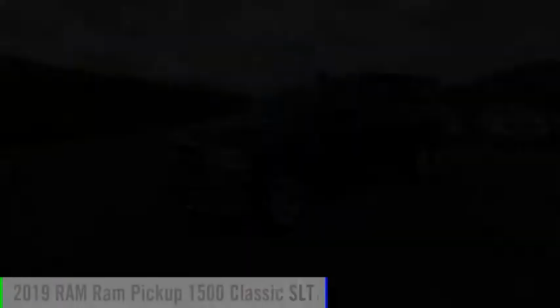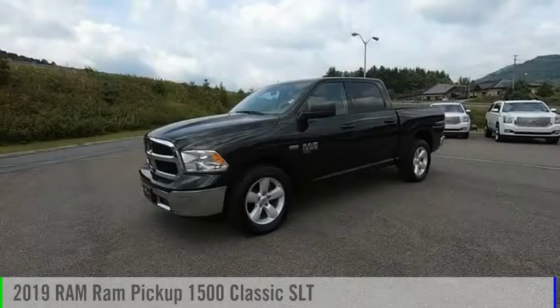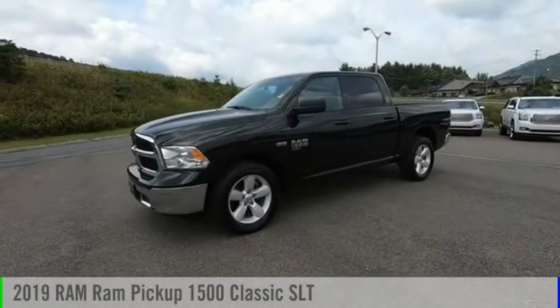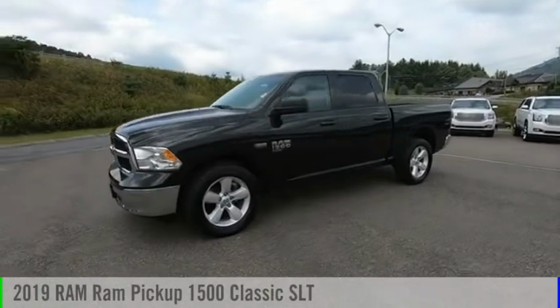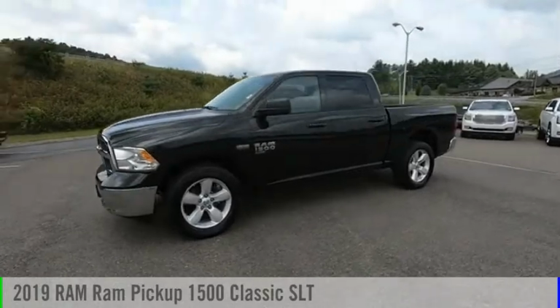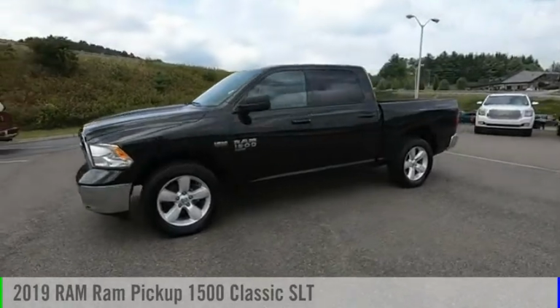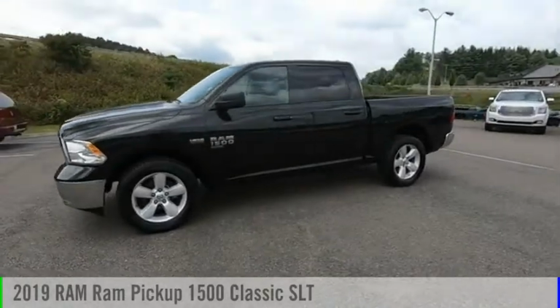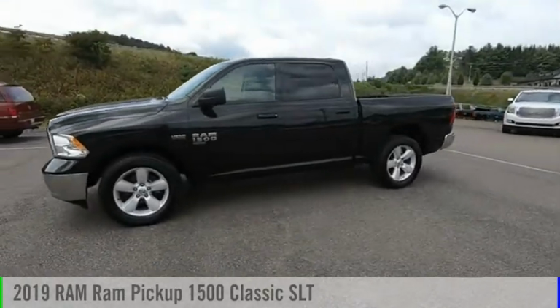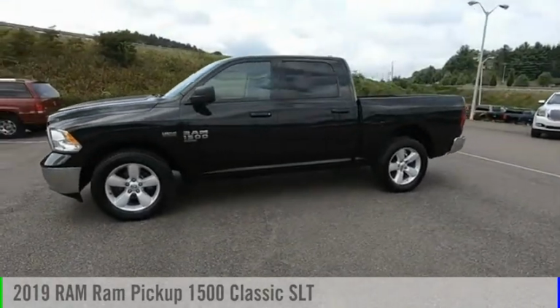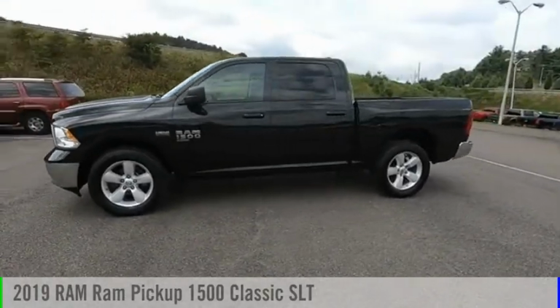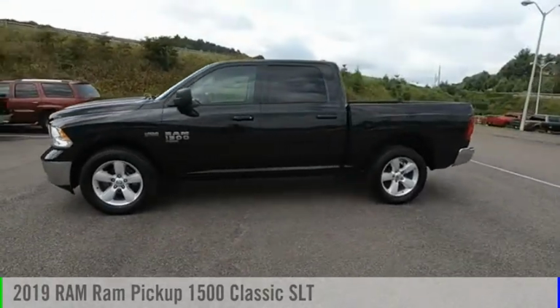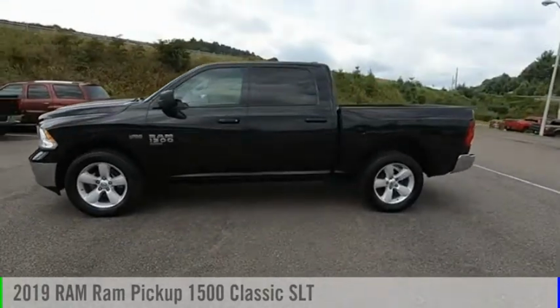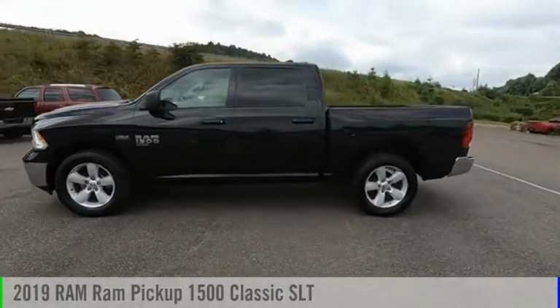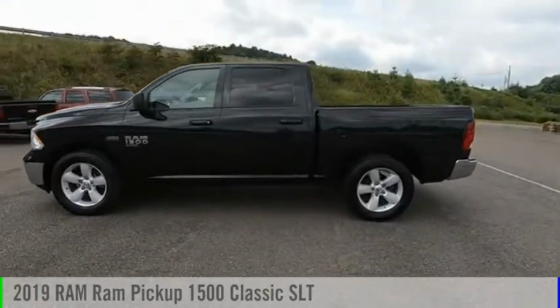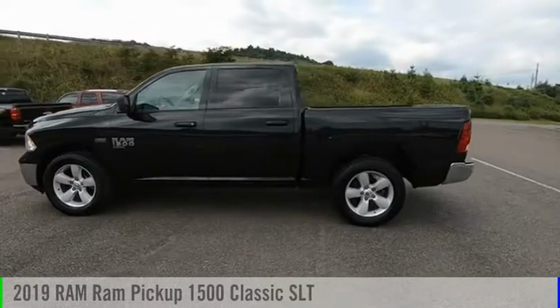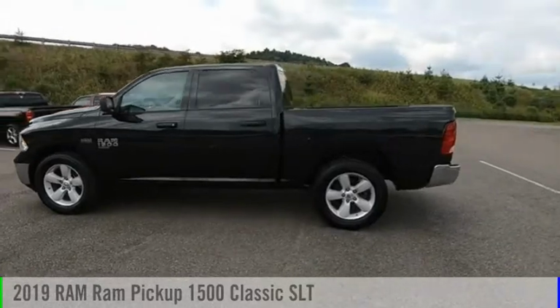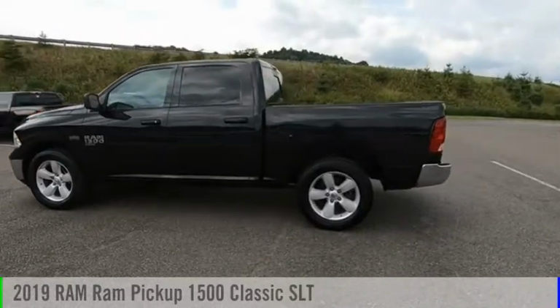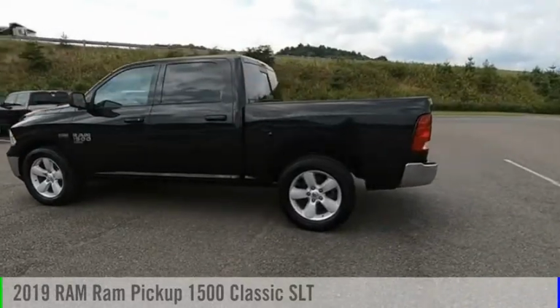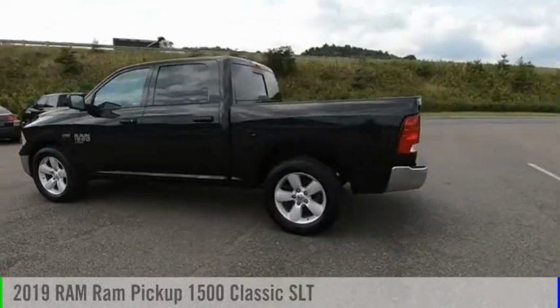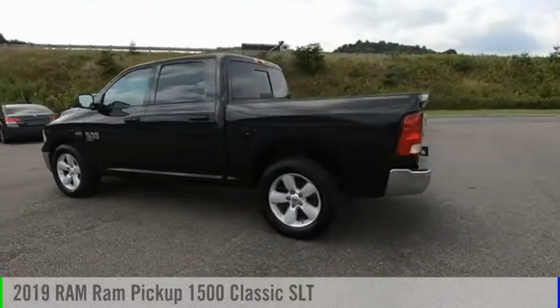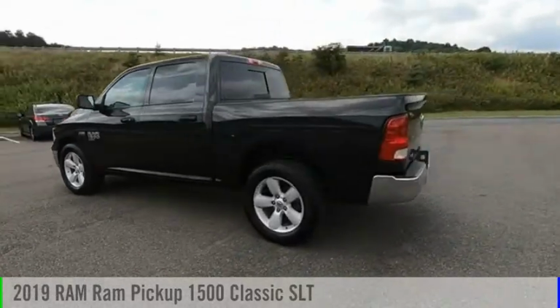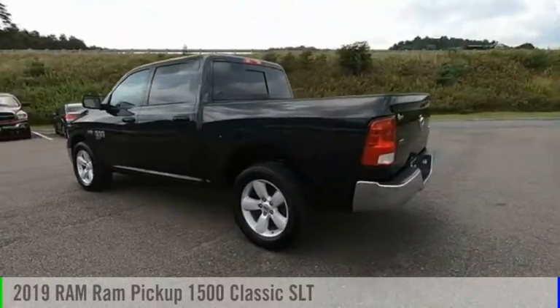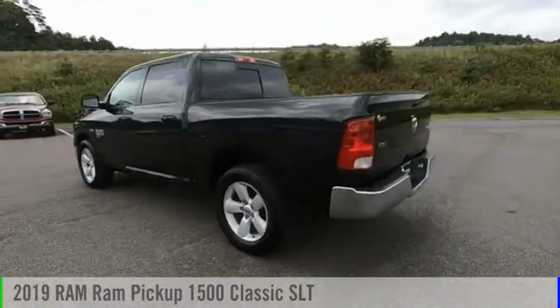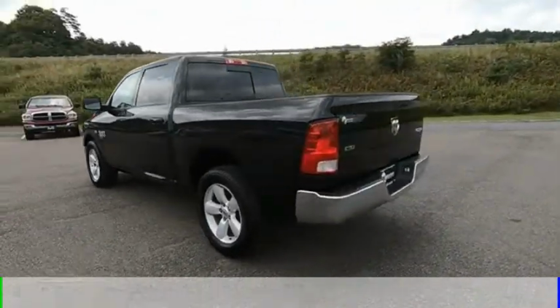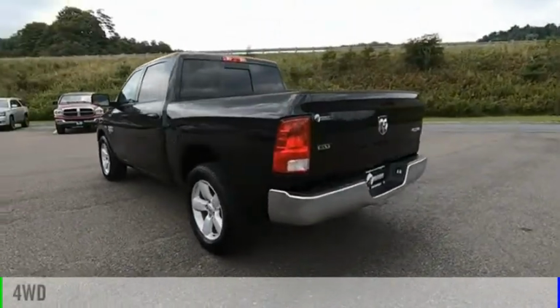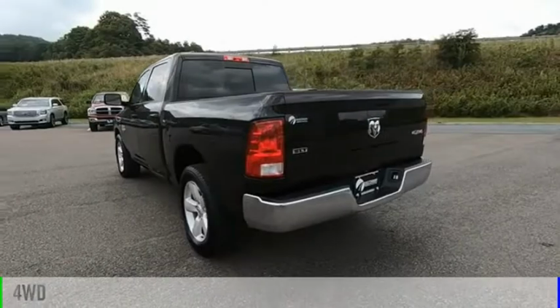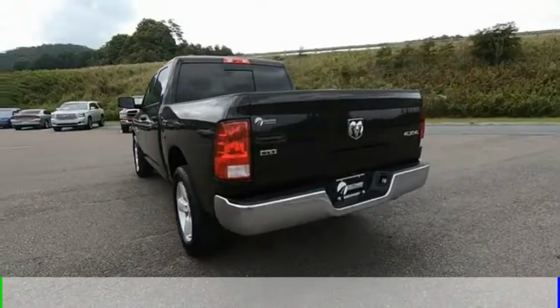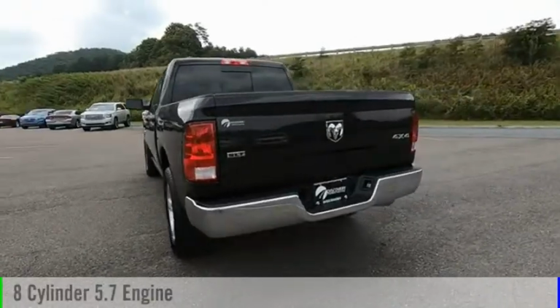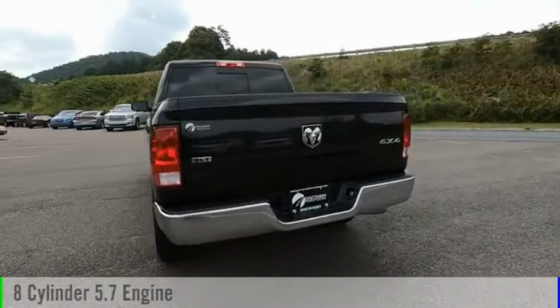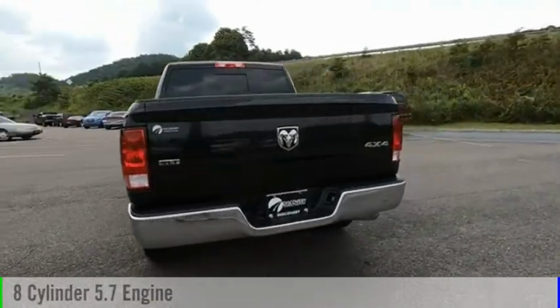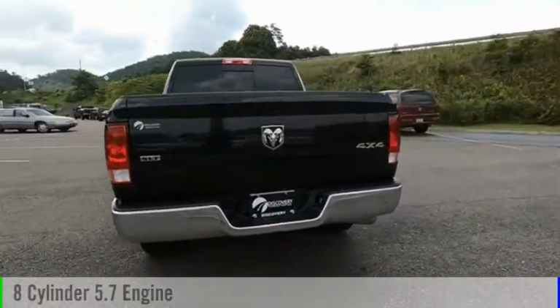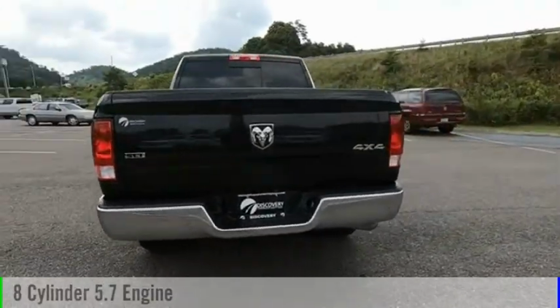Pick up this great vehicle, which is available today — this could be the one you've been searching for. Contact the dealer today and get behind the wheel. This vehicle is powered by a four-wheel drive, eight-cylinder, 5.7-liter engine.